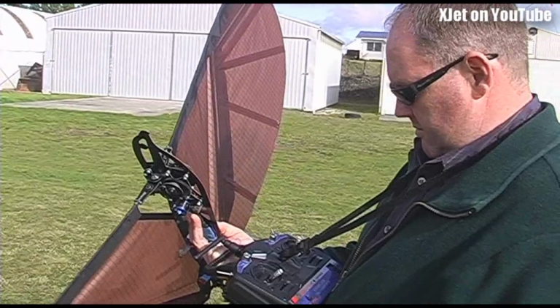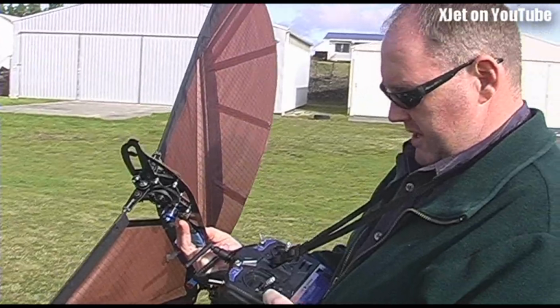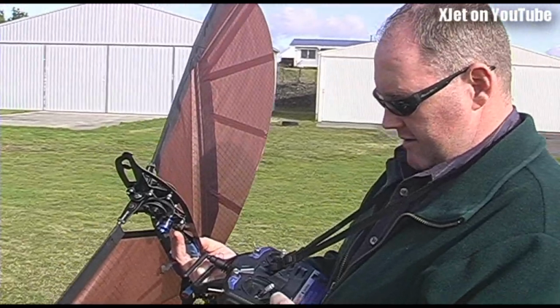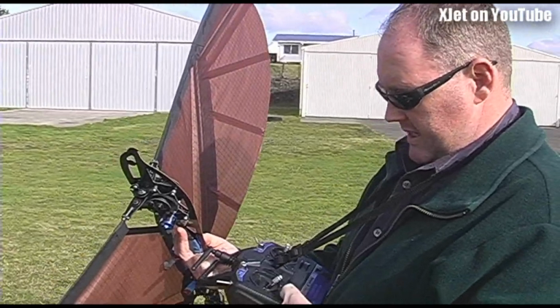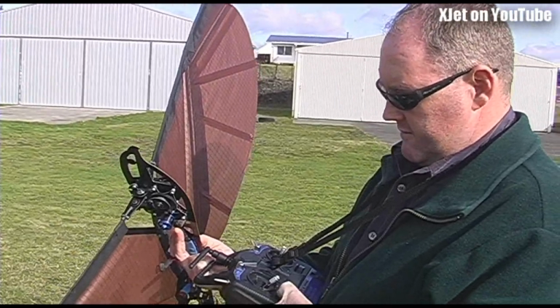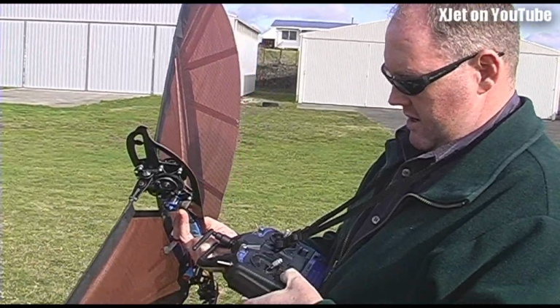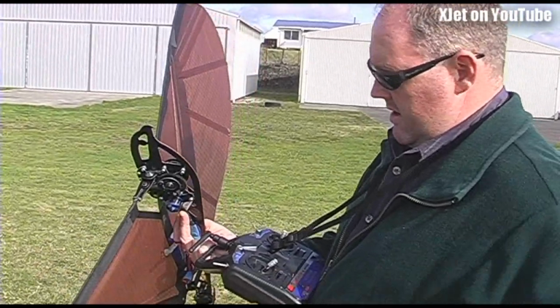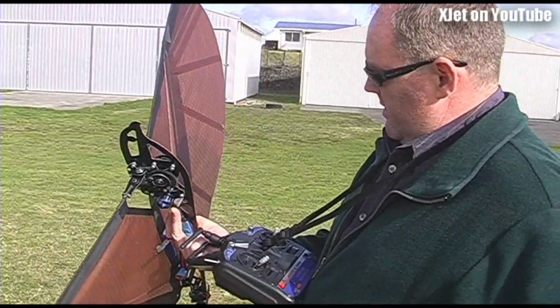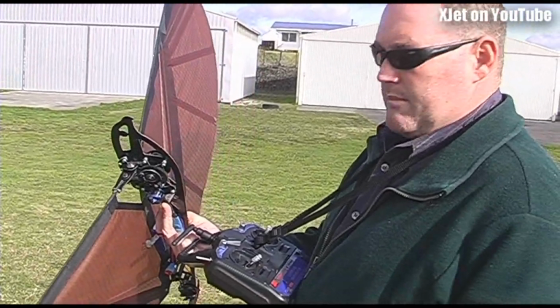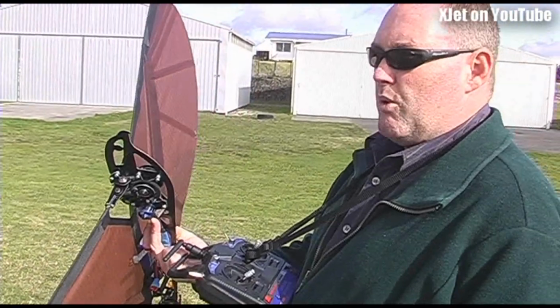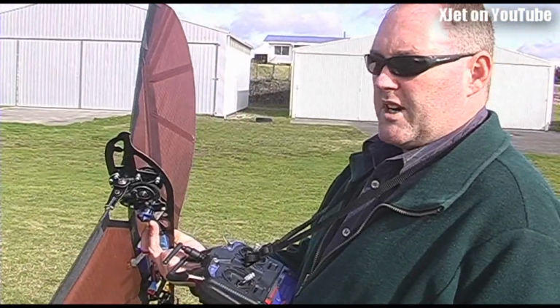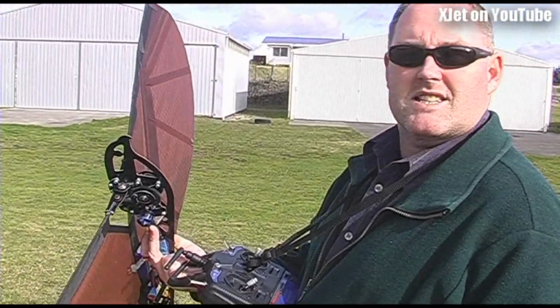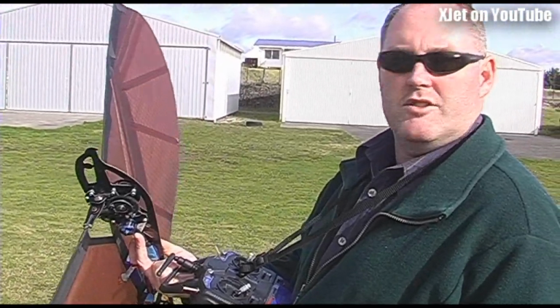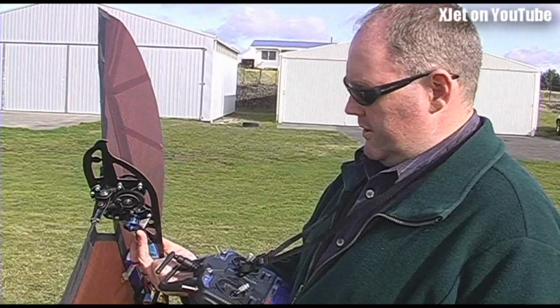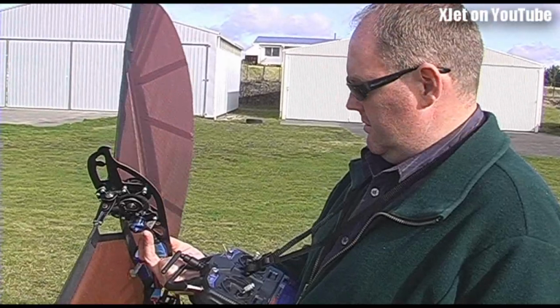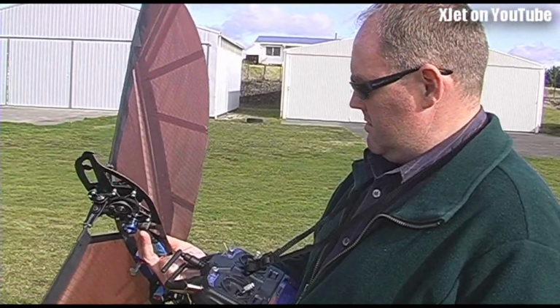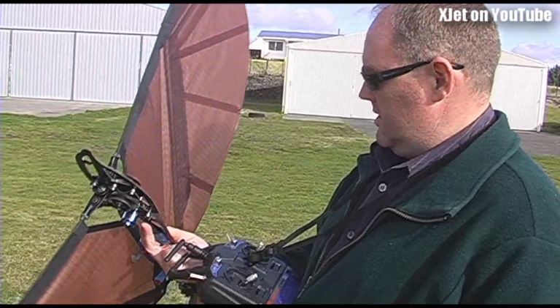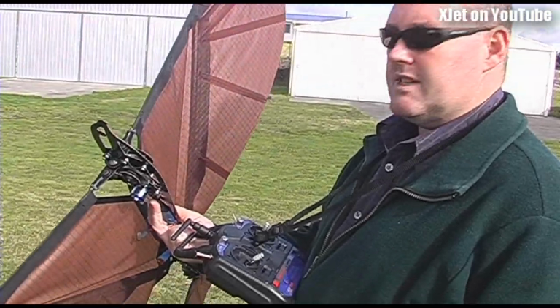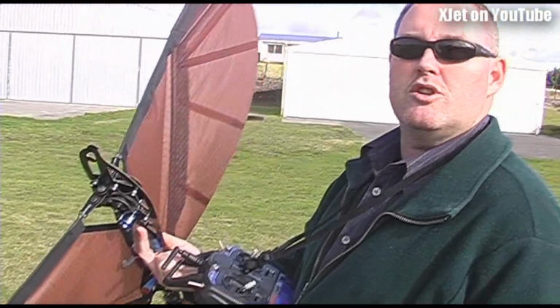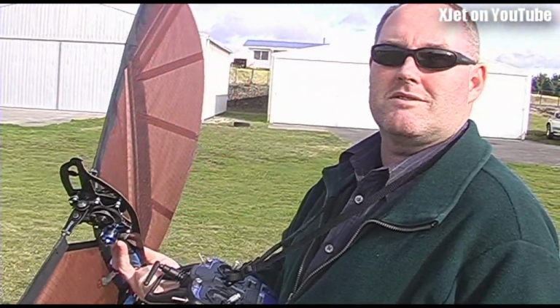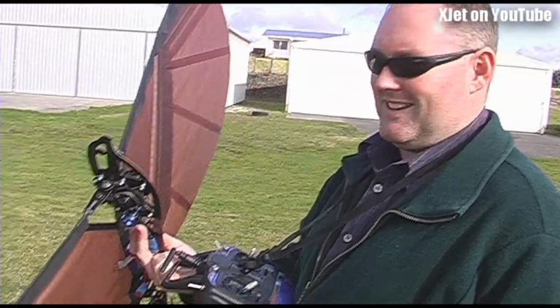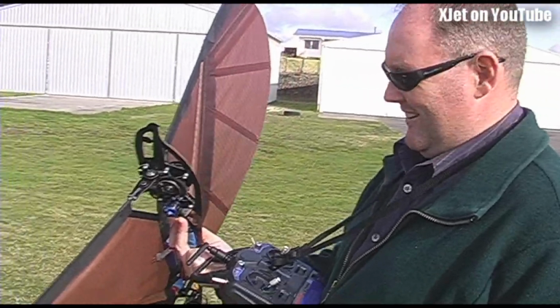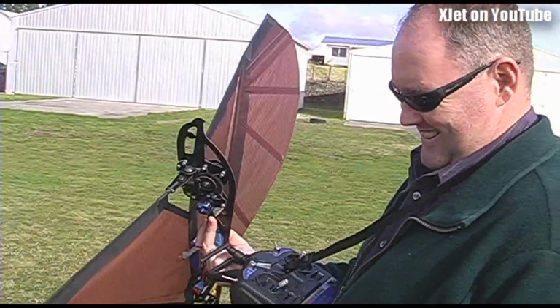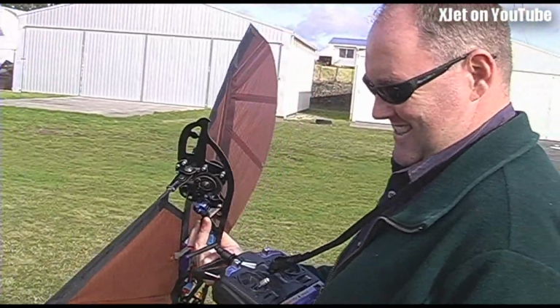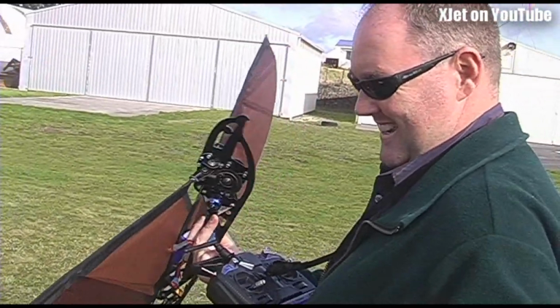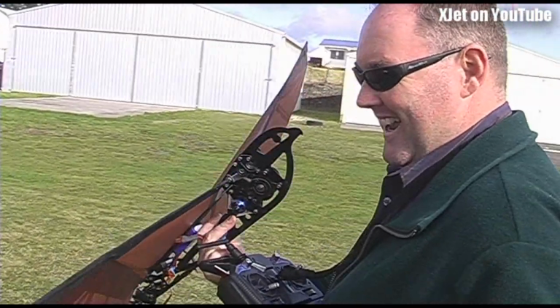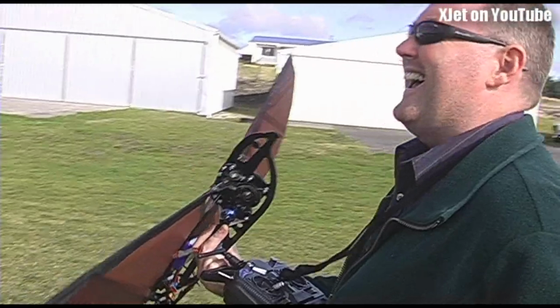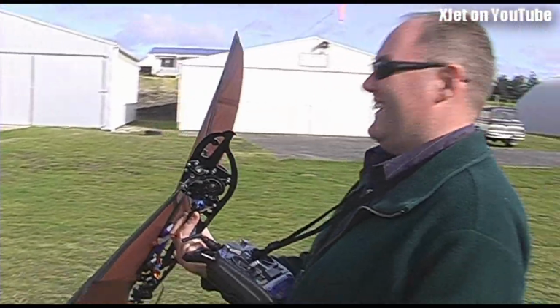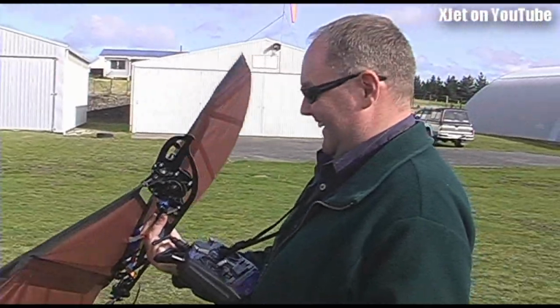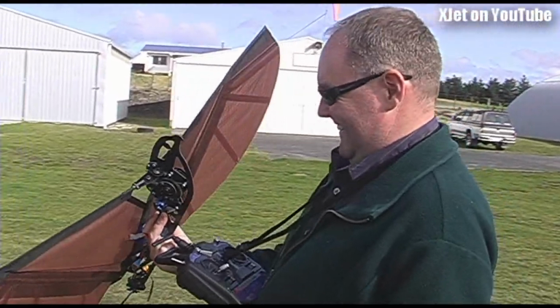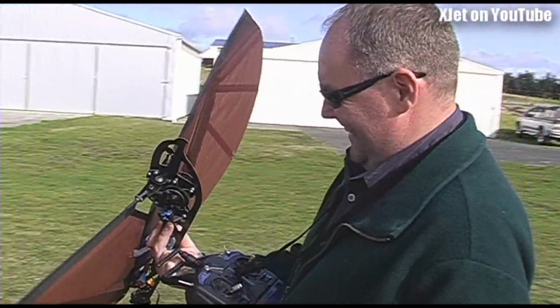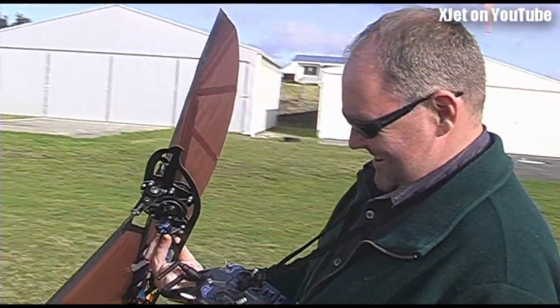Some of the guys that have built these make them much smaller and much faster and use them for chasing after birds and stuff like that. Don't we all? Thanks very much.